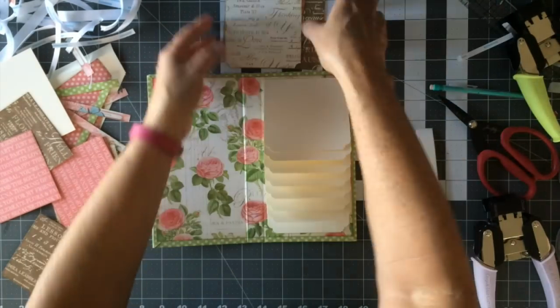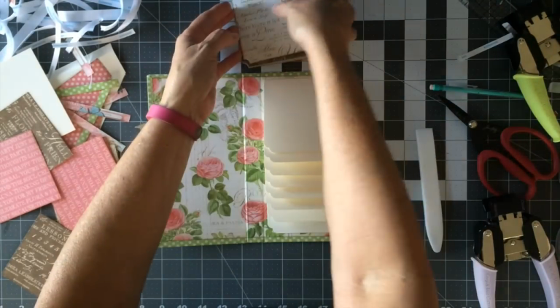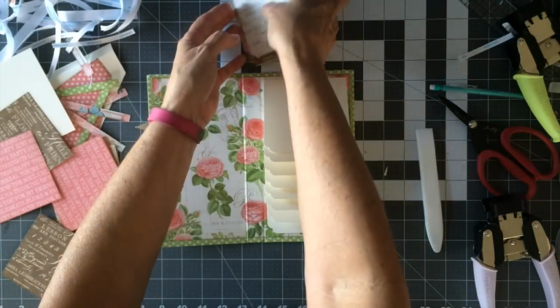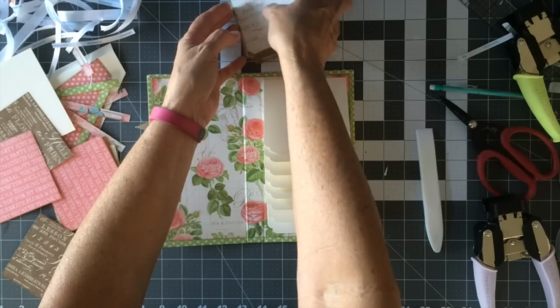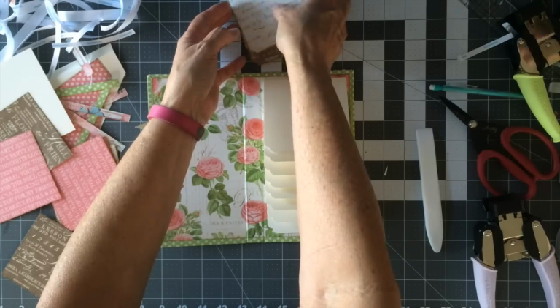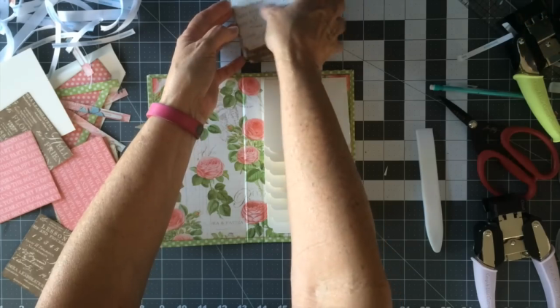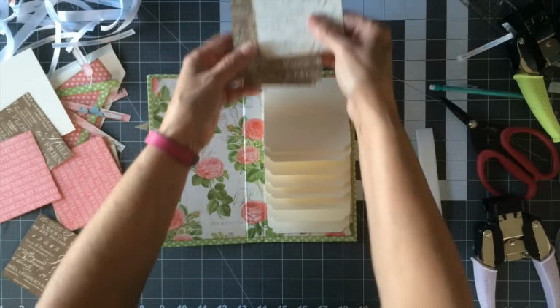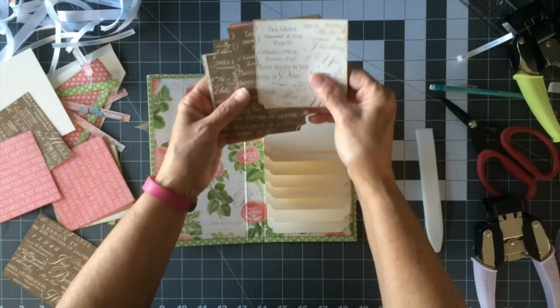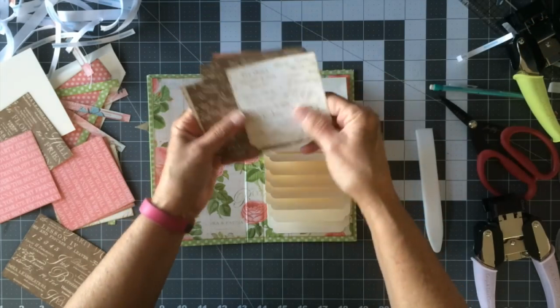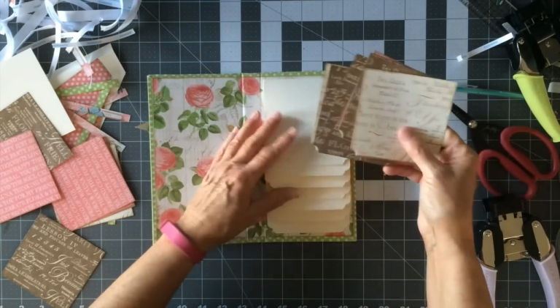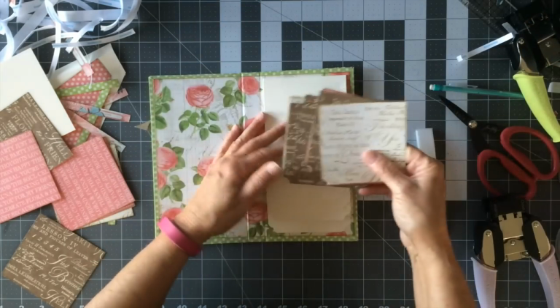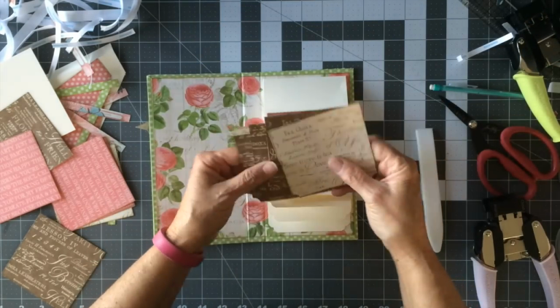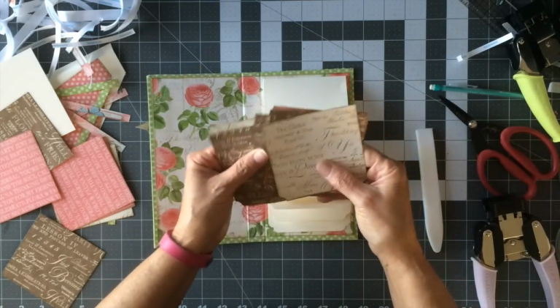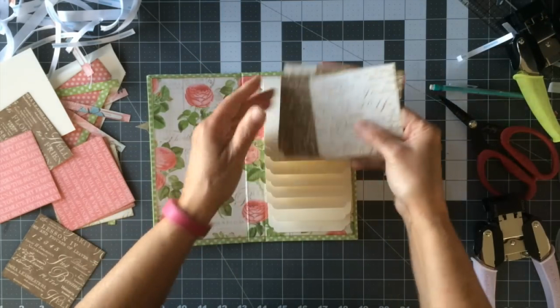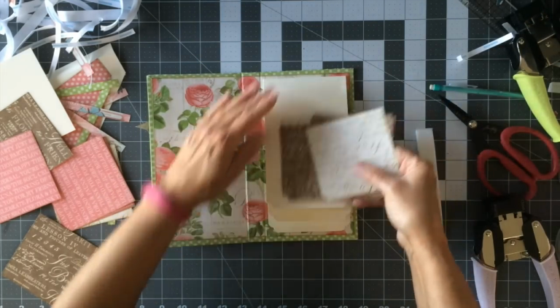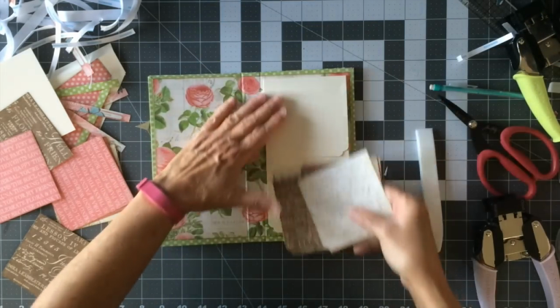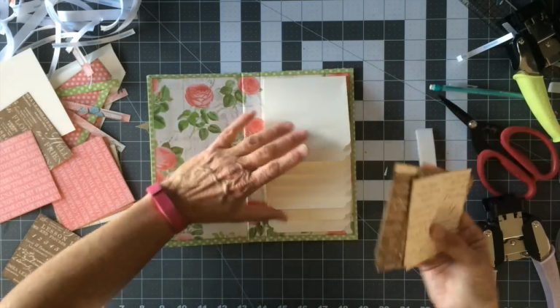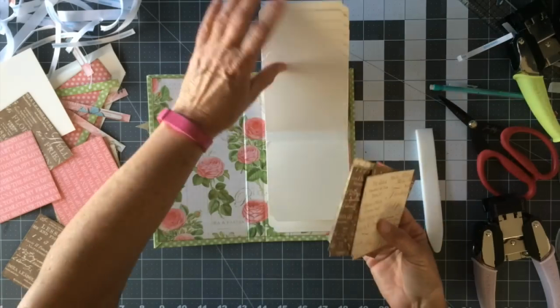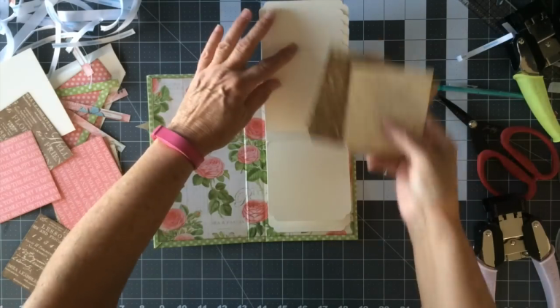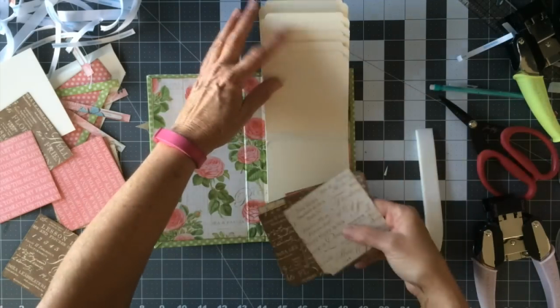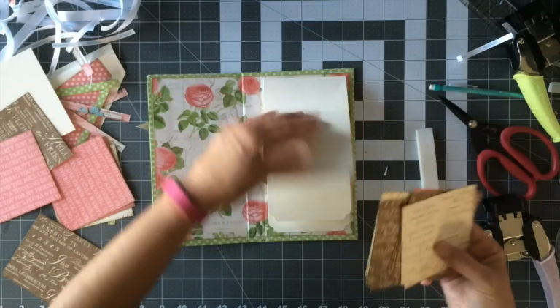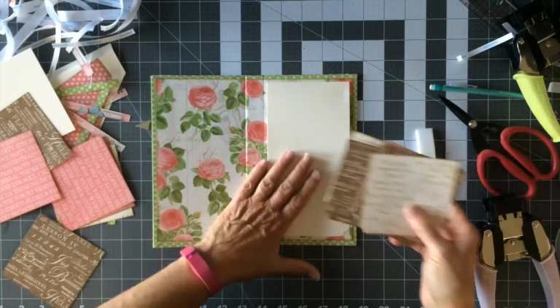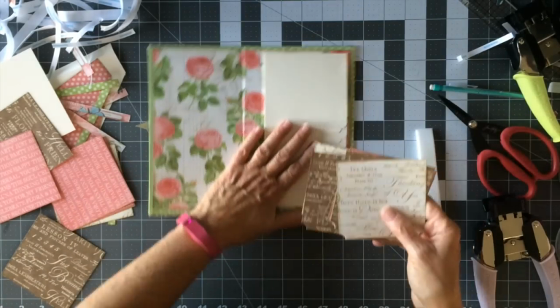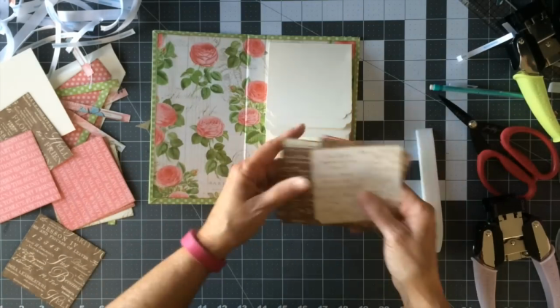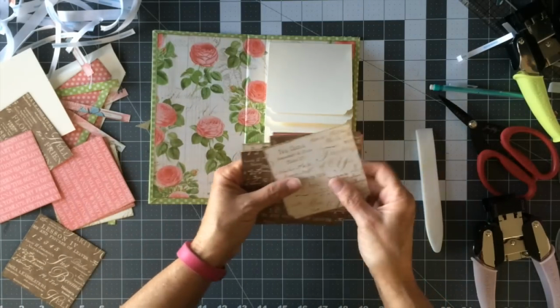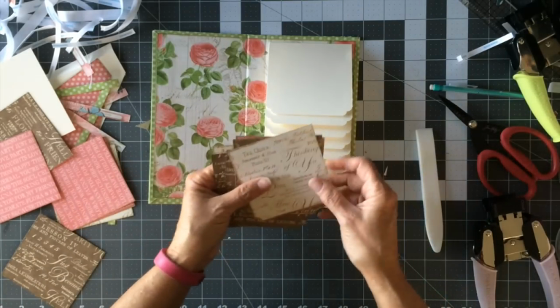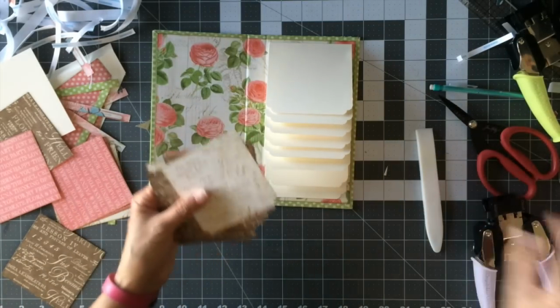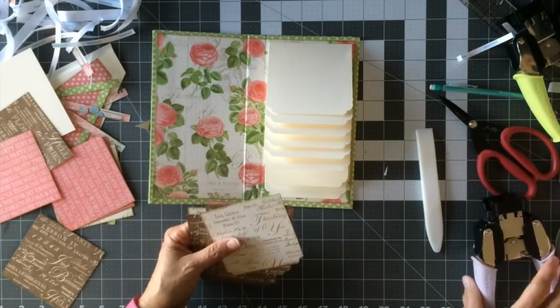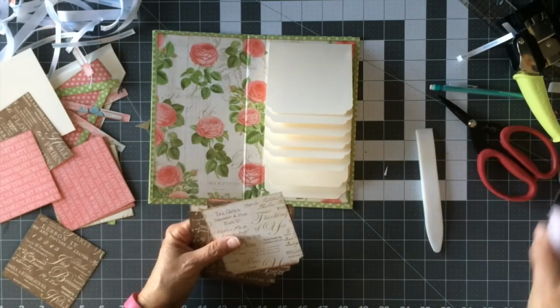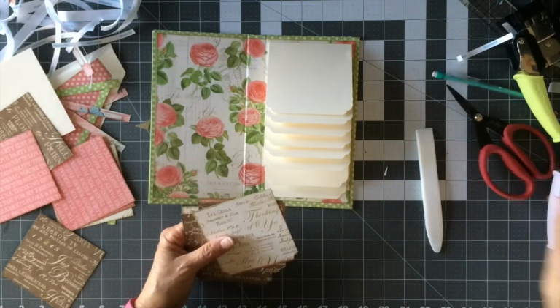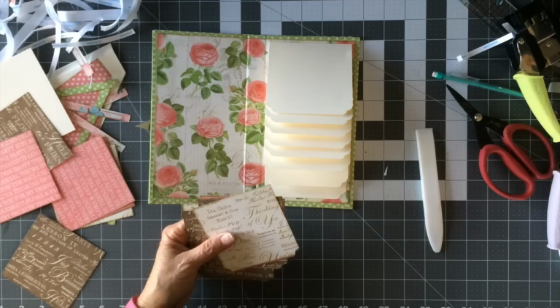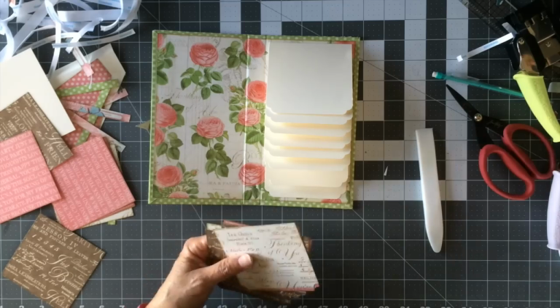Go ahead and glue those design papers down on the front of the flaps, then we'll flip them up and do the ones on the inside. I'm just going to use my ATG gun for that.